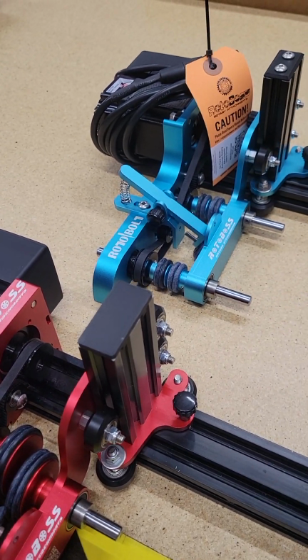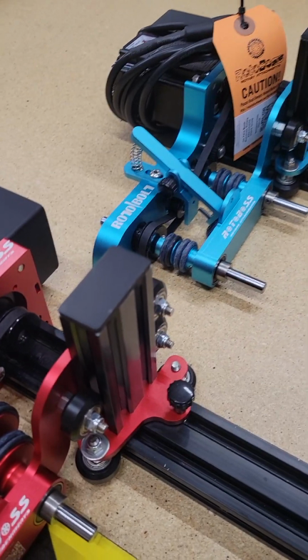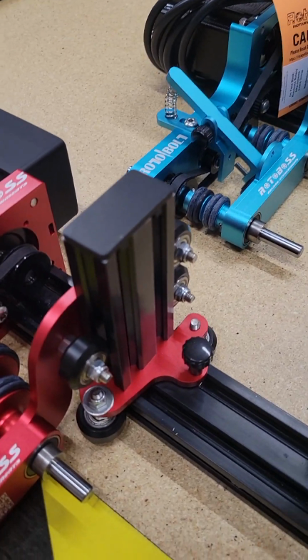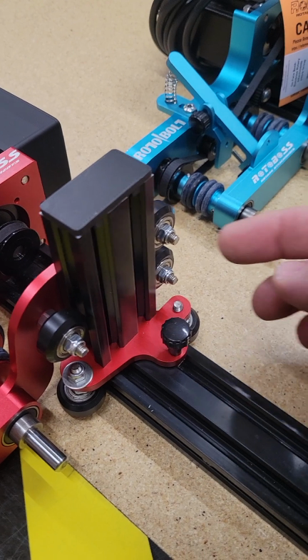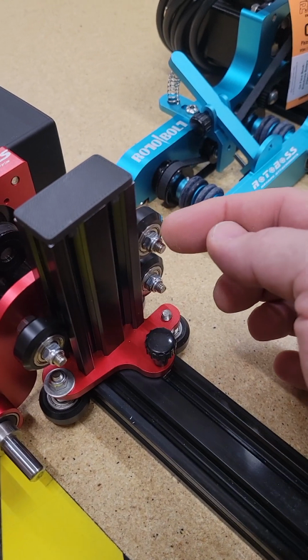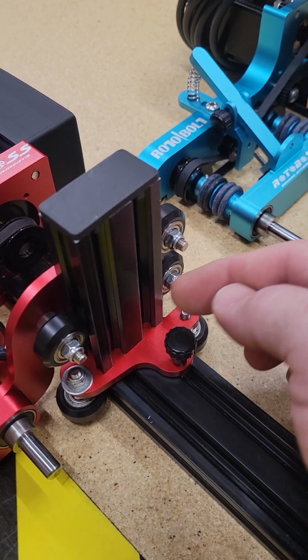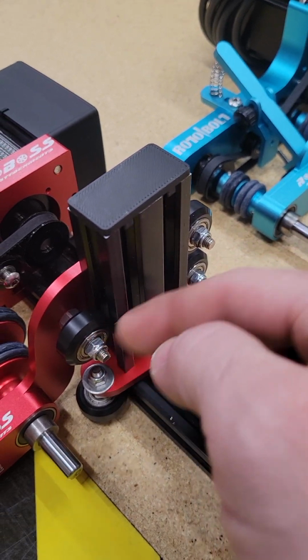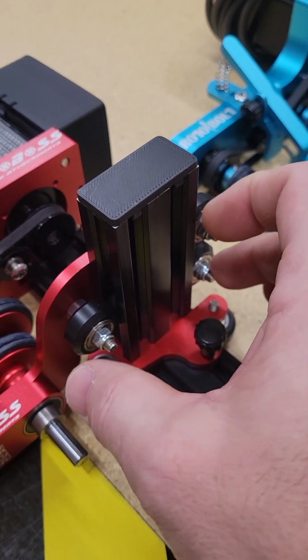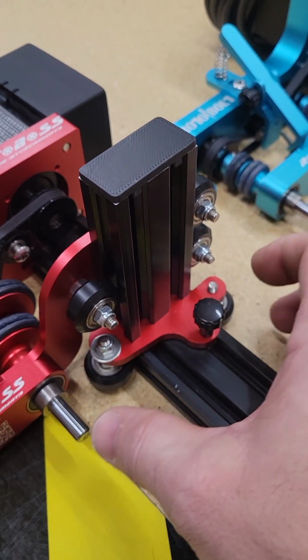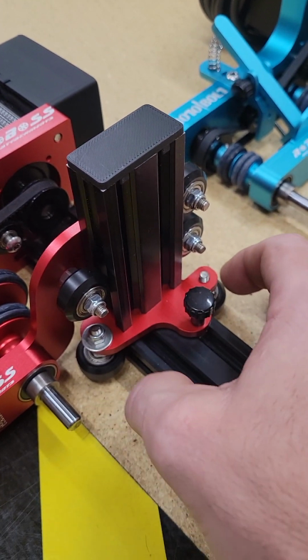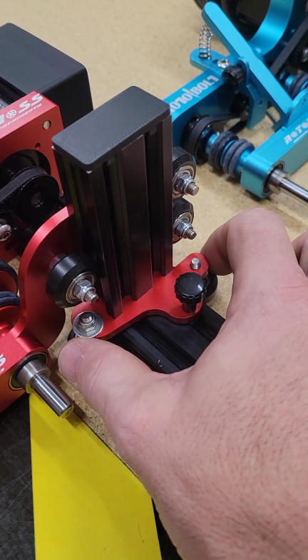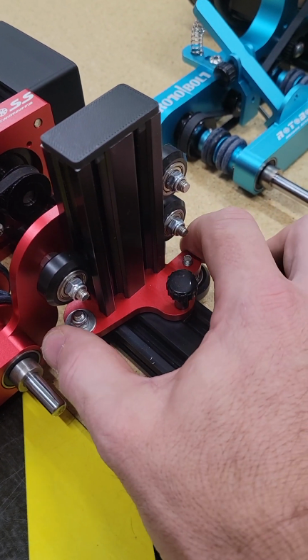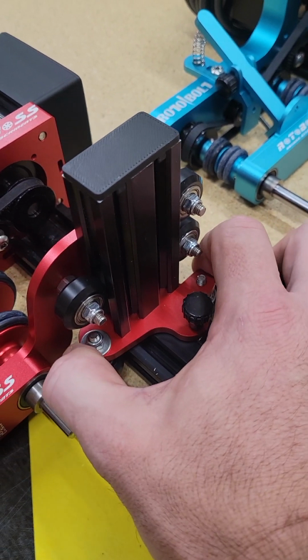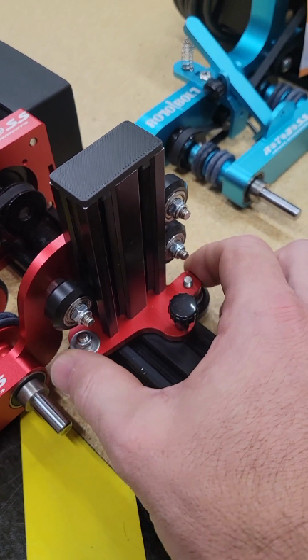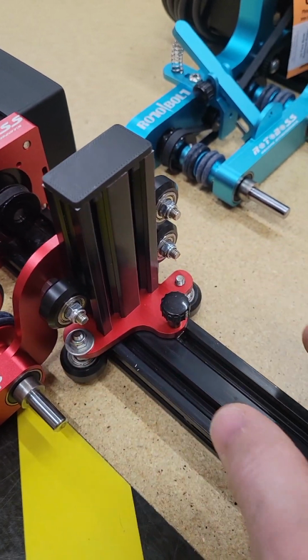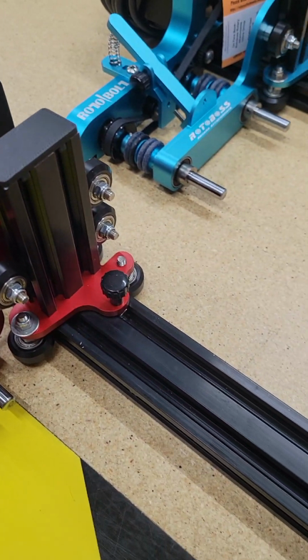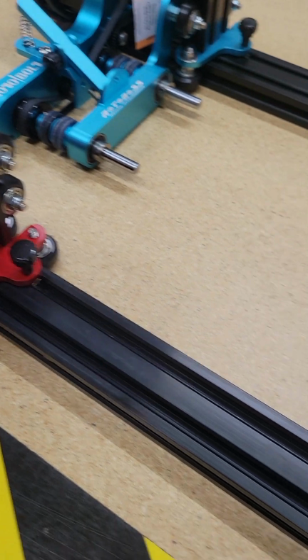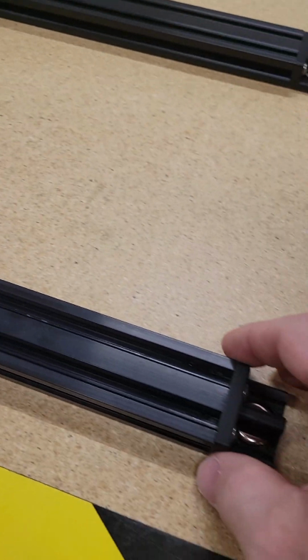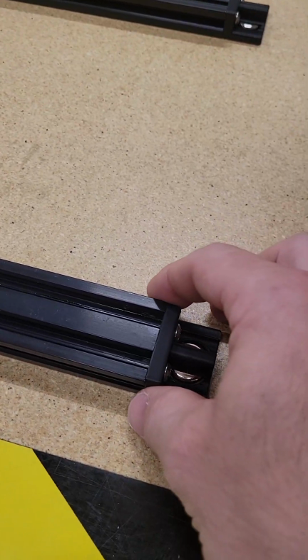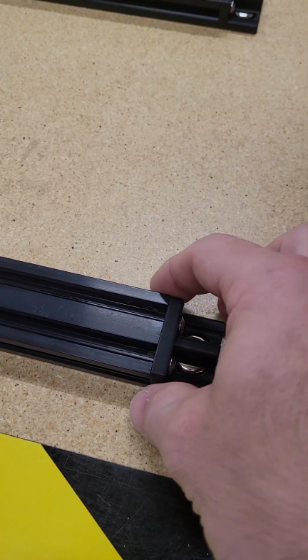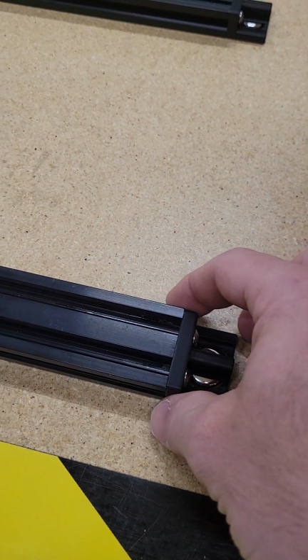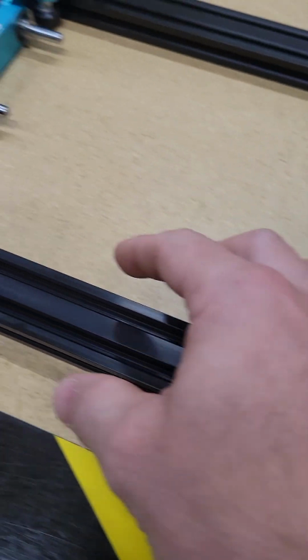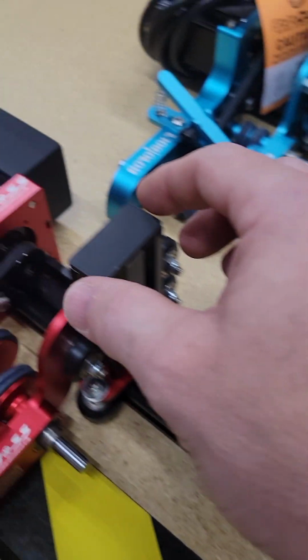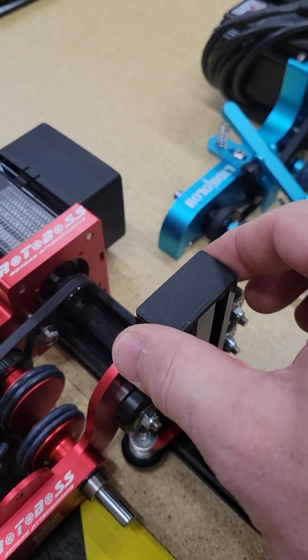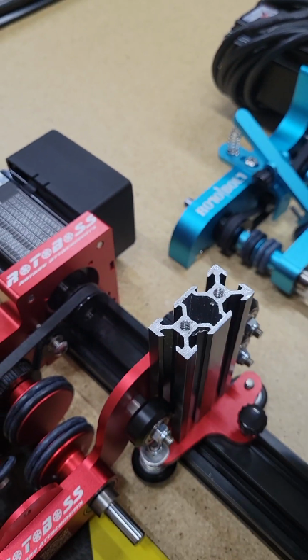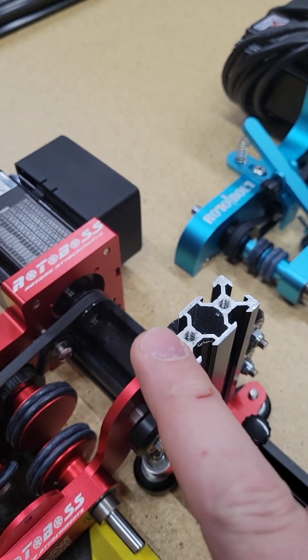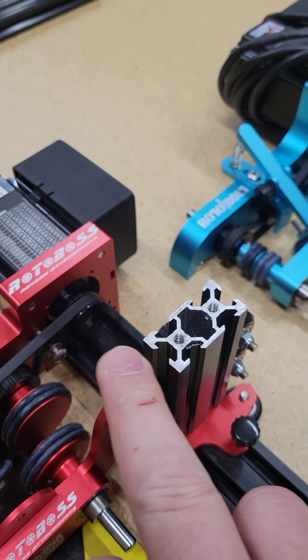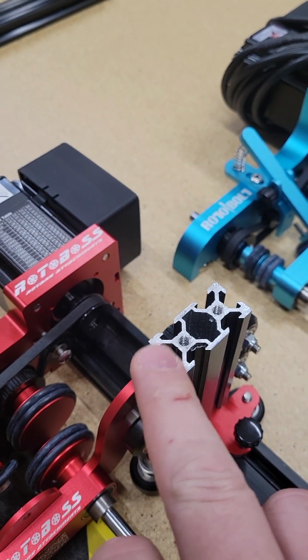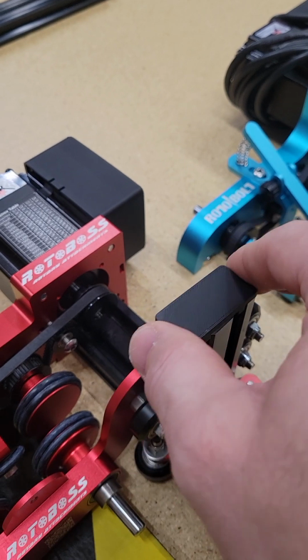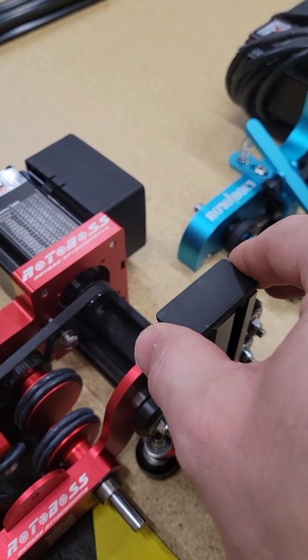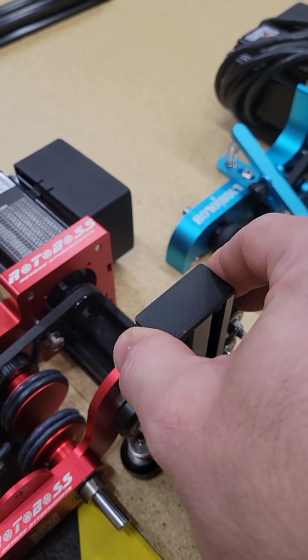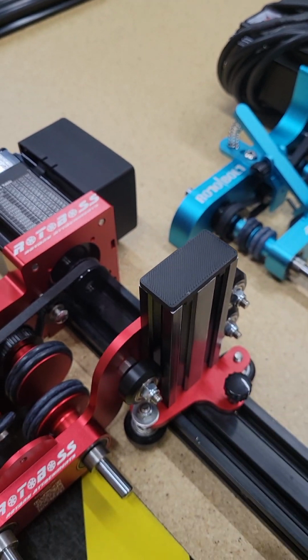One thing you want to do first is you want to loosen these three bolts up on both sliding mechanisms. That prevents any damage when you're sliding it on and off the end of the rail so the edges don't catch it and burr up the wheel.